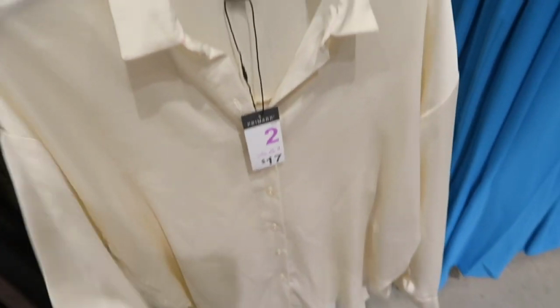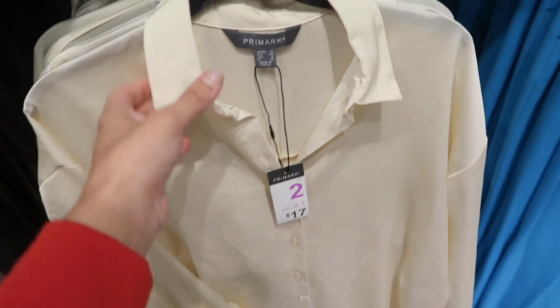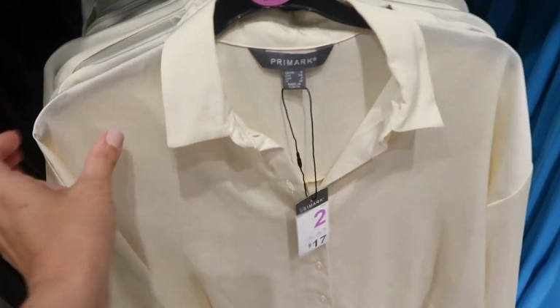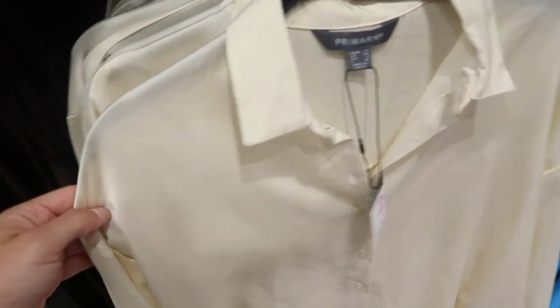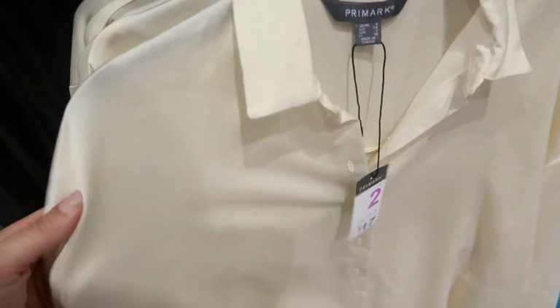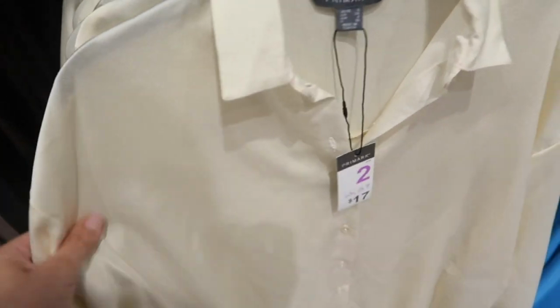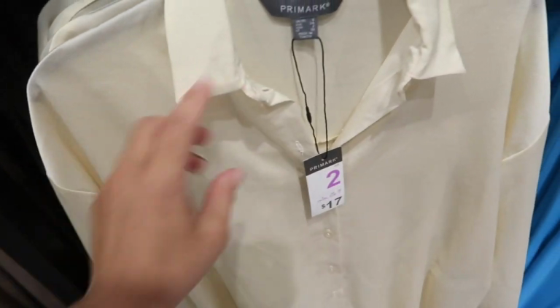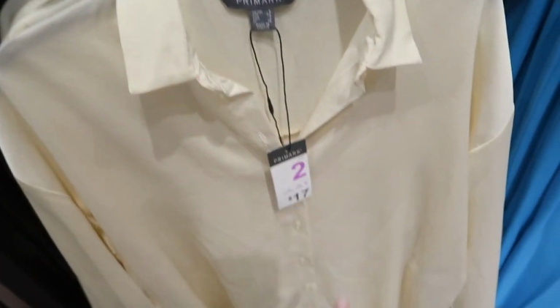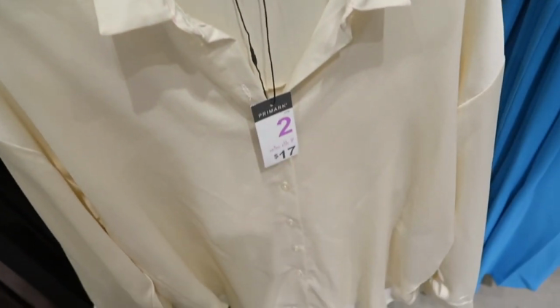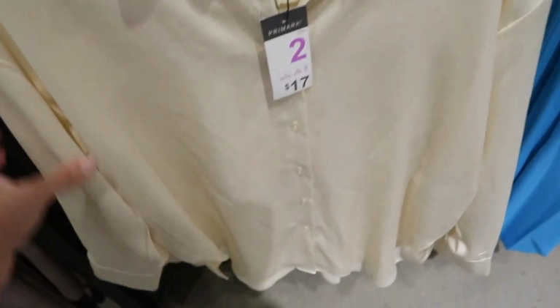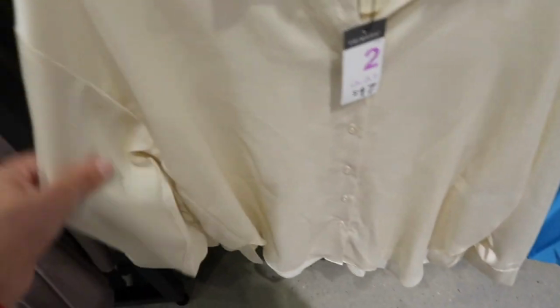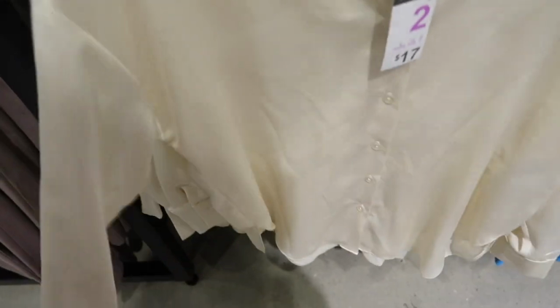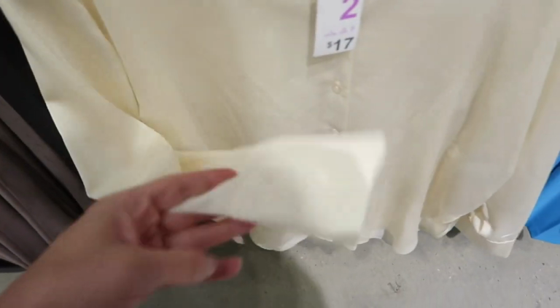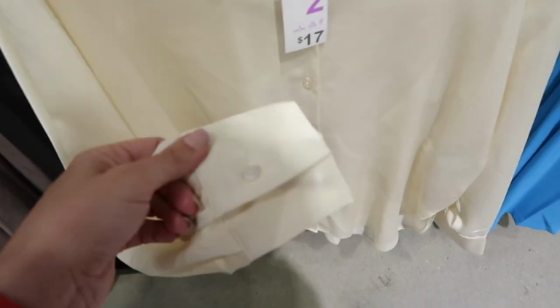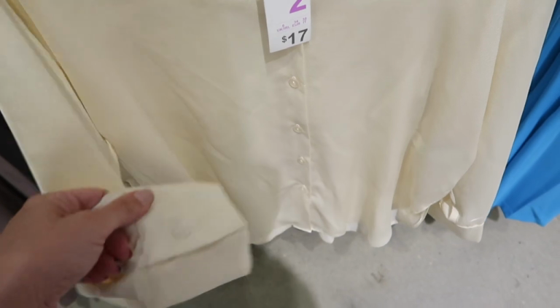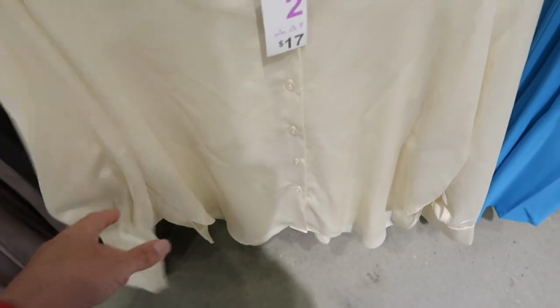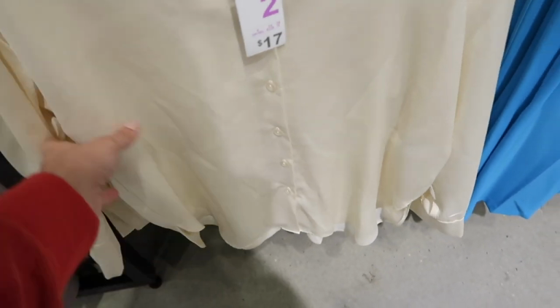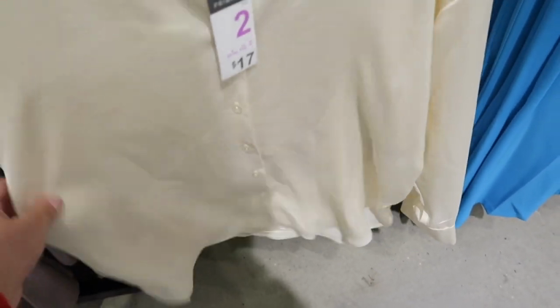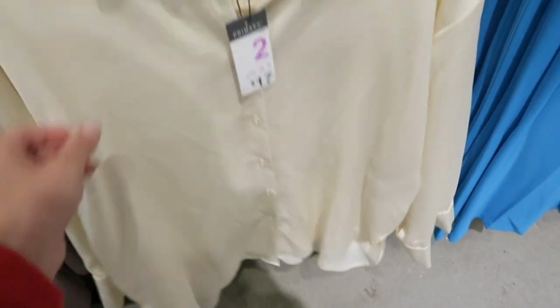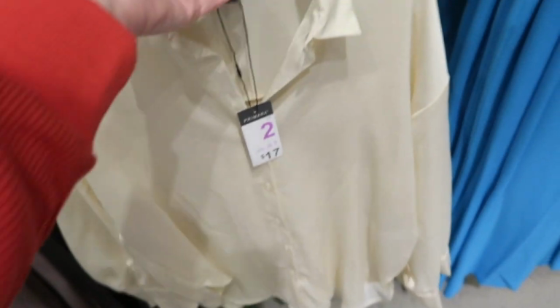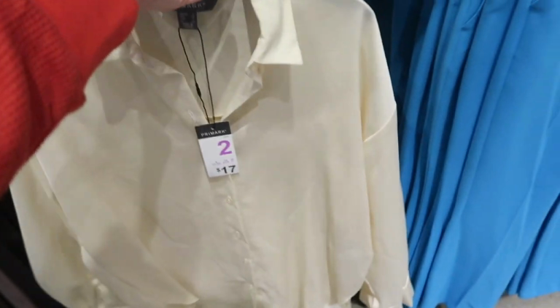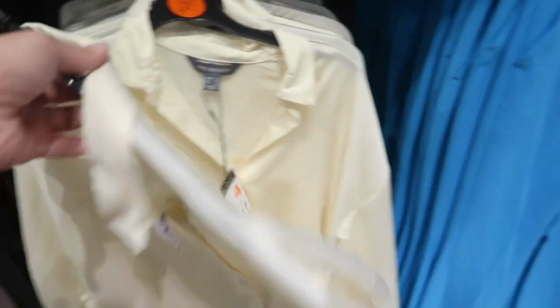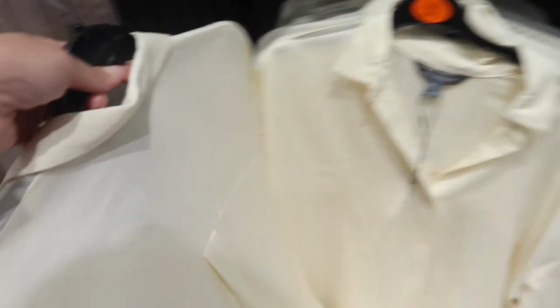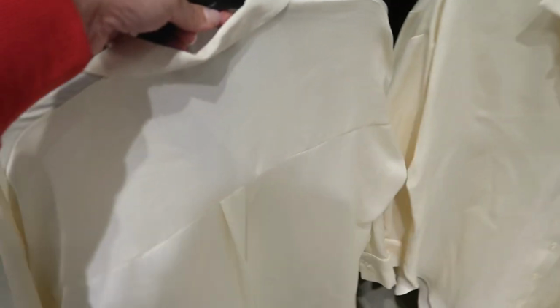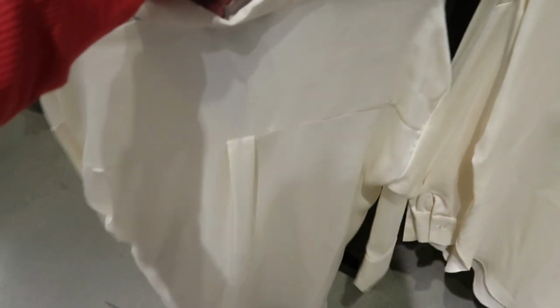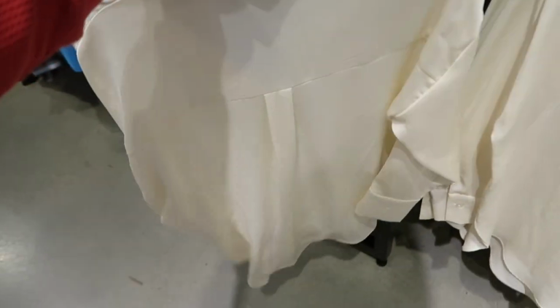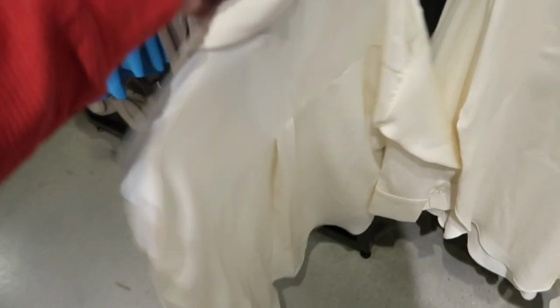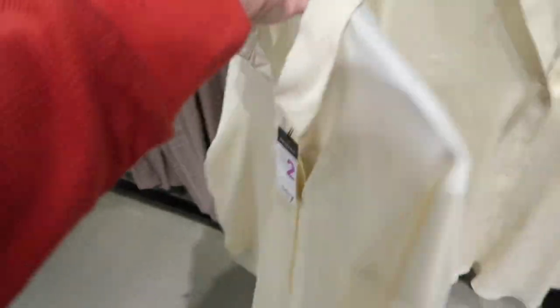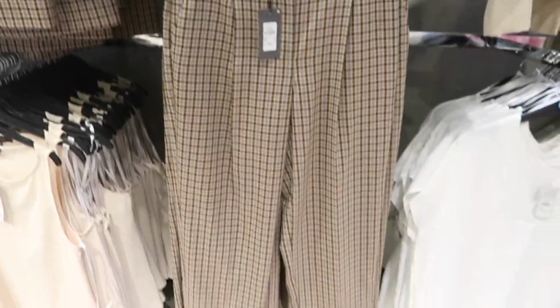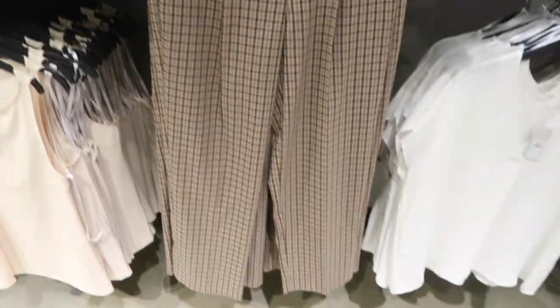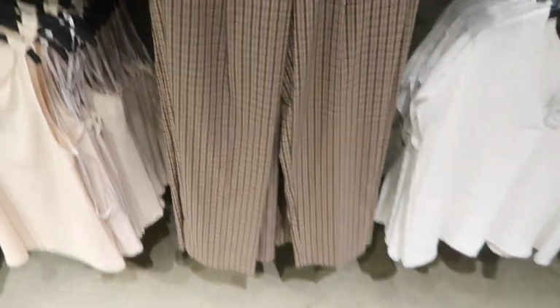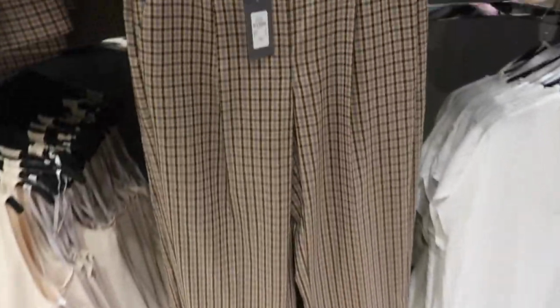Really good closet staple here — nice lightweight material, buttons all the way down, drop sleeve with the button detail on the wrist. Could really dress this one up or down, it's seventeen dollars. Another little suit set coming up.